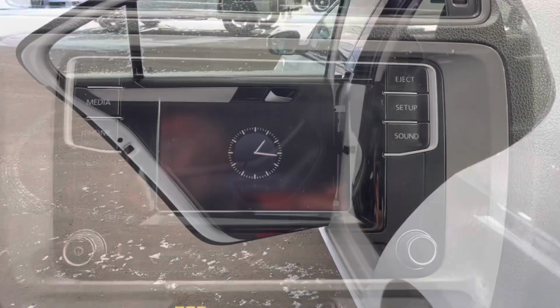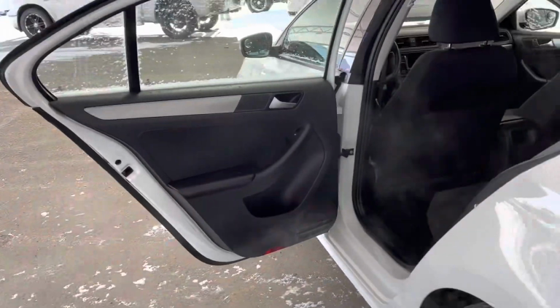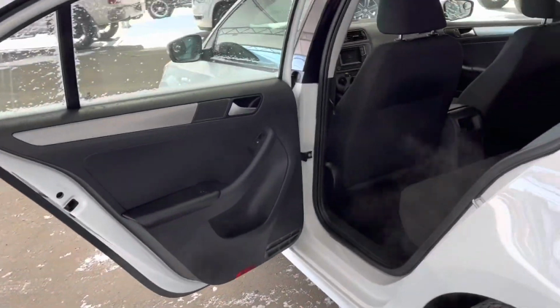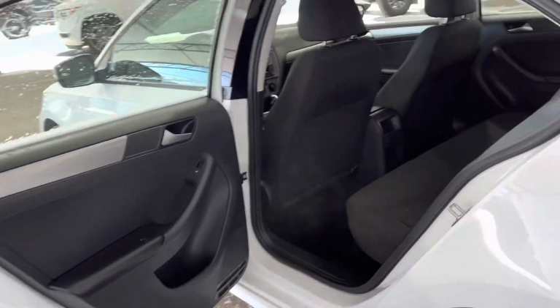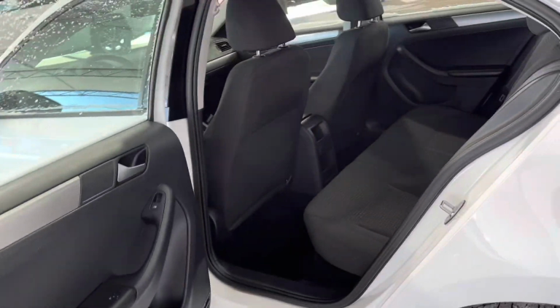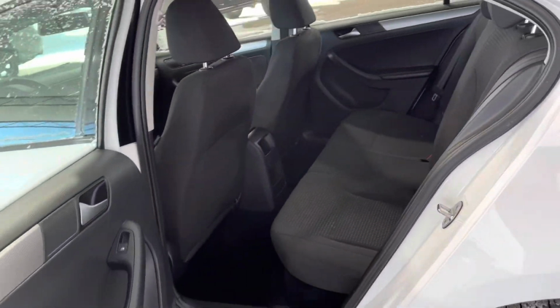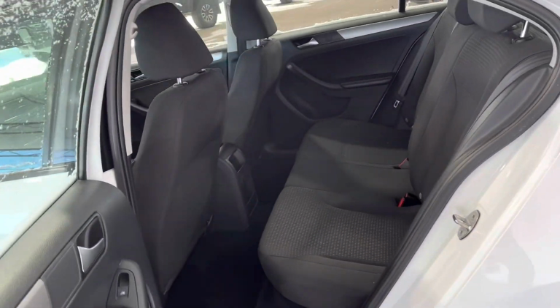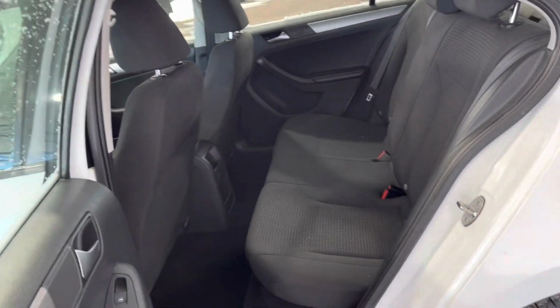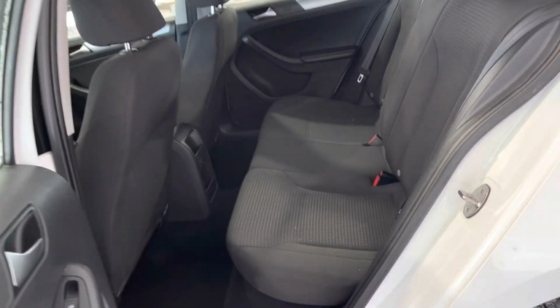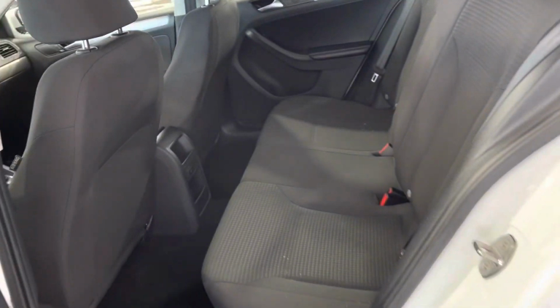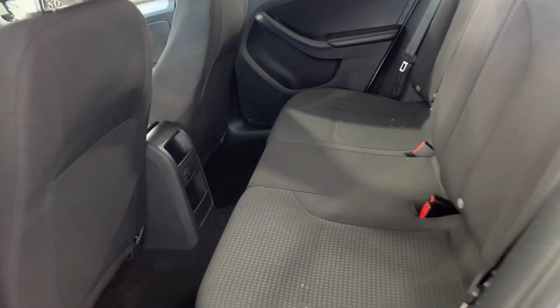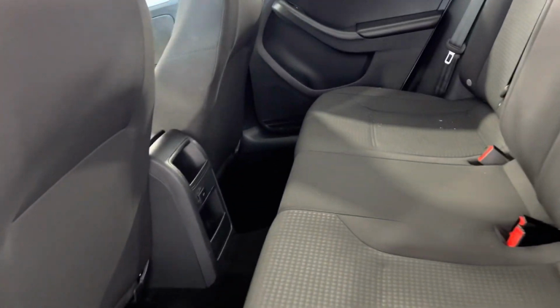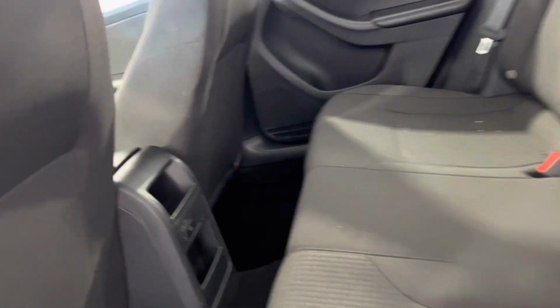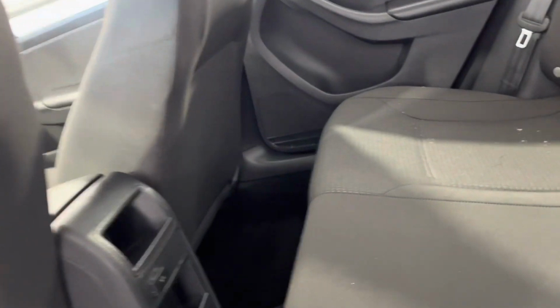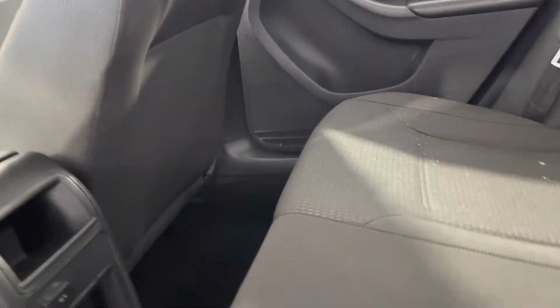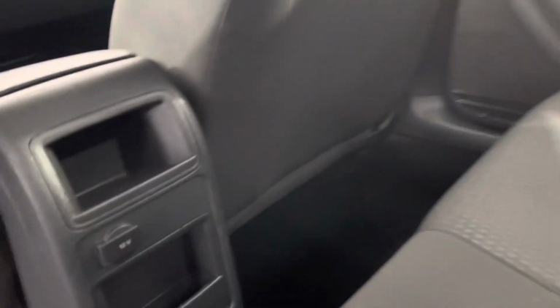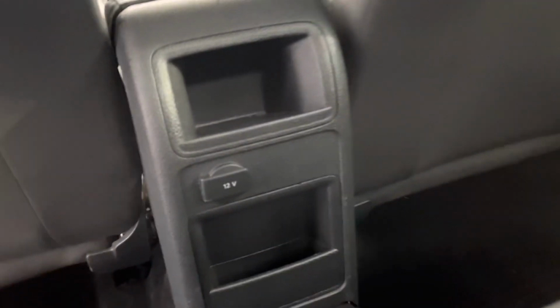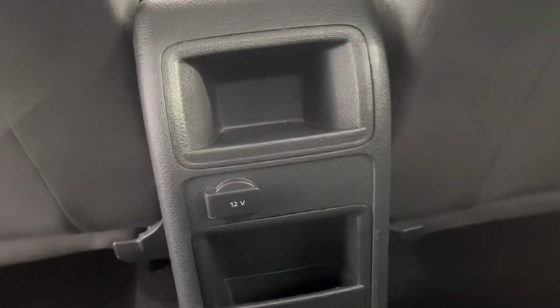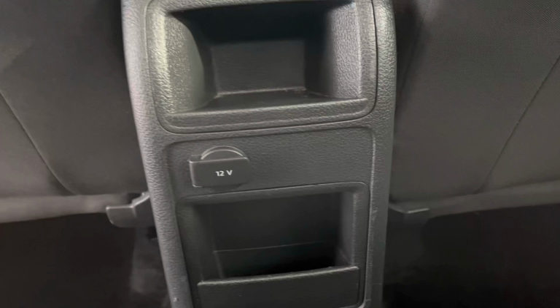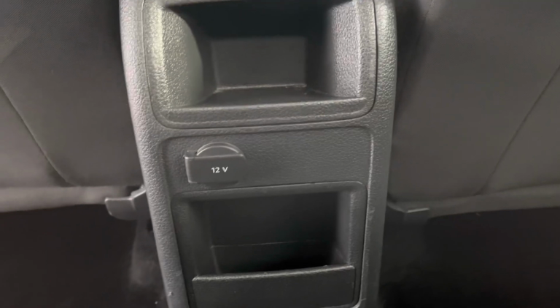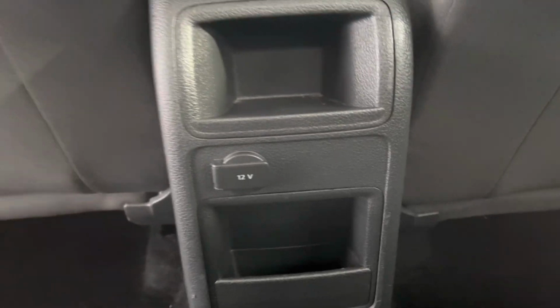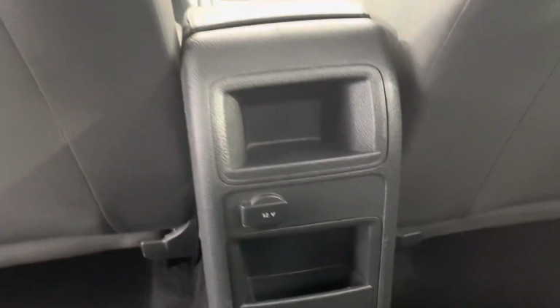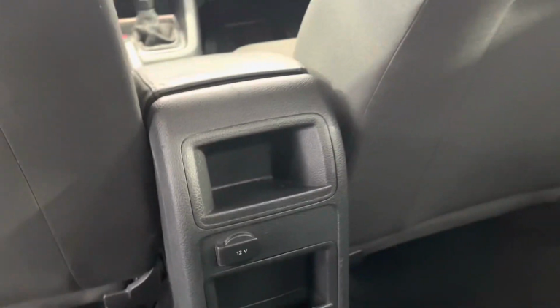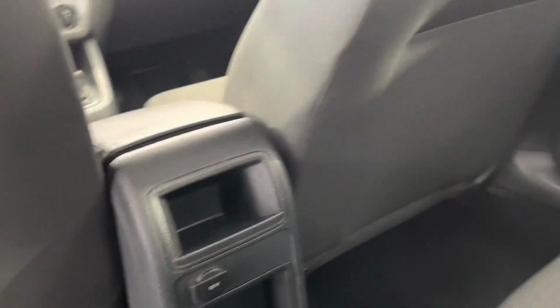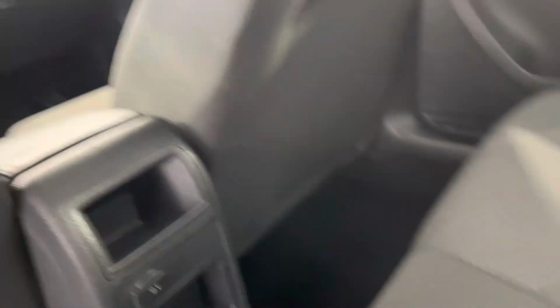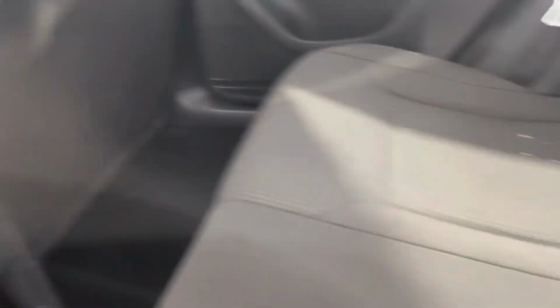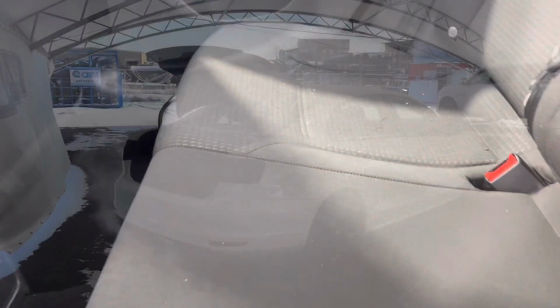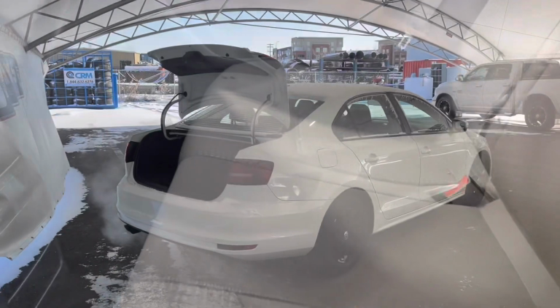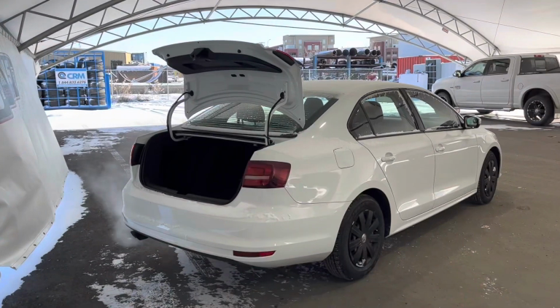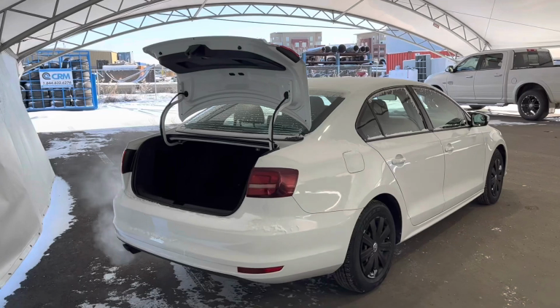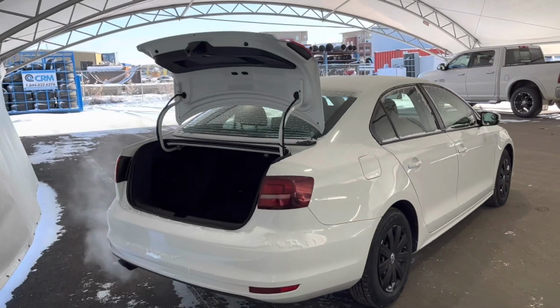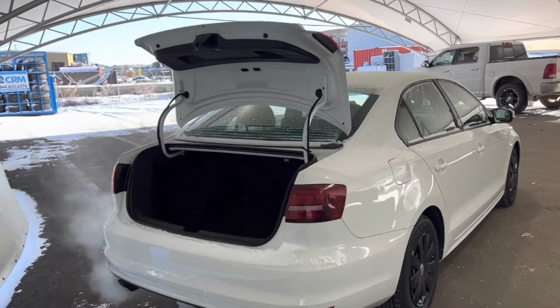Moving into the rear of the vehicle you can see seating for three, and we do have a car charger port right in front so you can charge your devices while you're sitting in the back. We're looking at the trunk and cargo area.